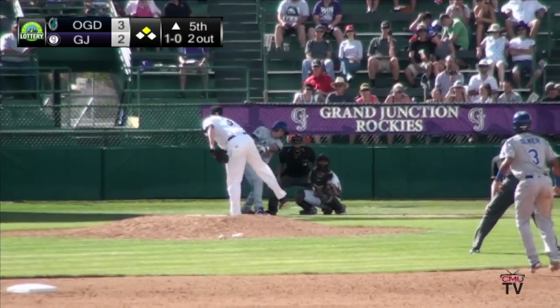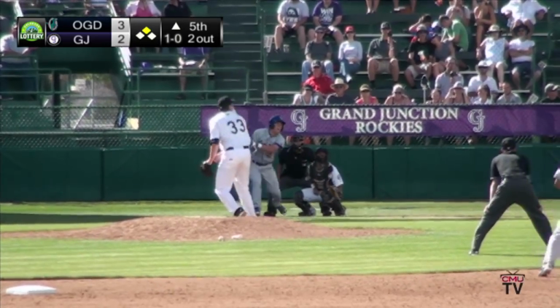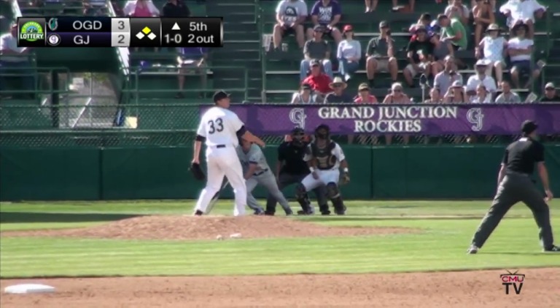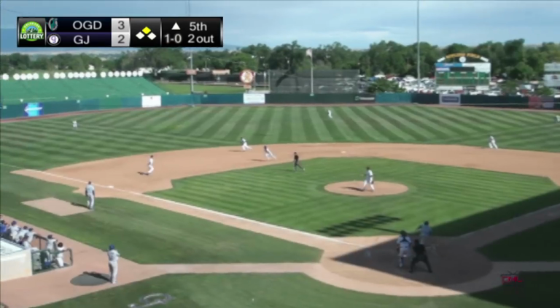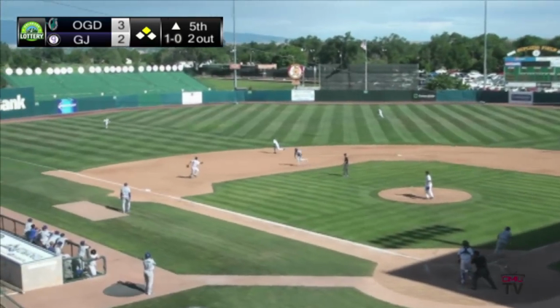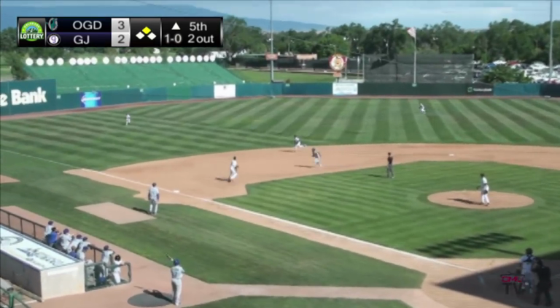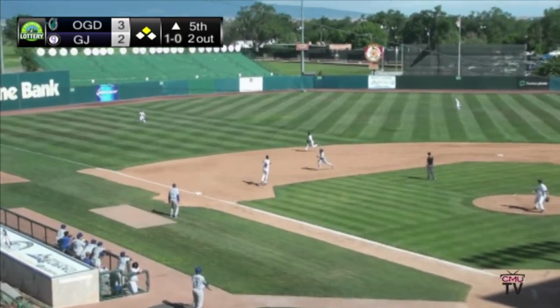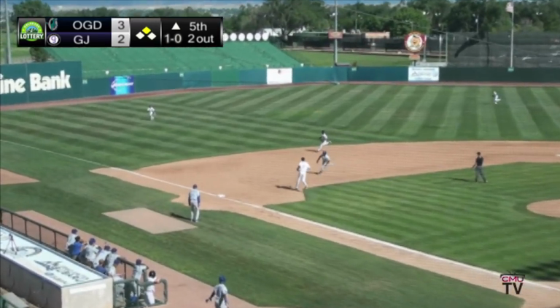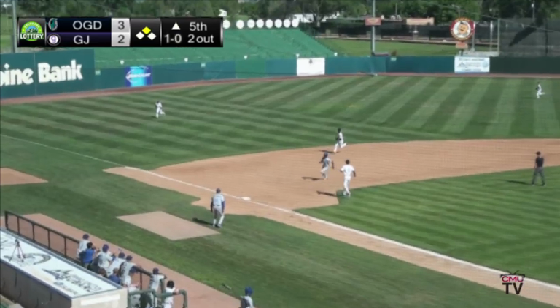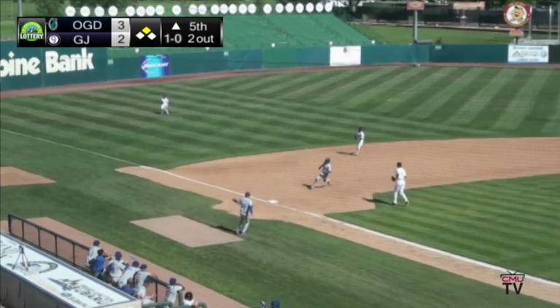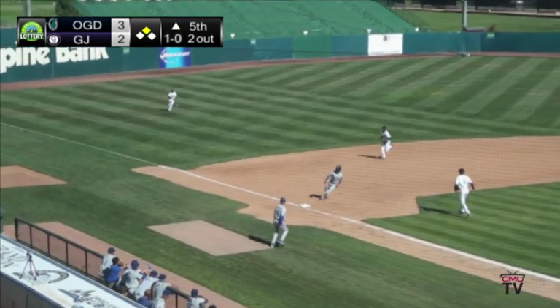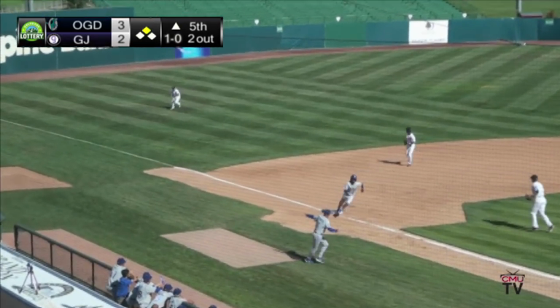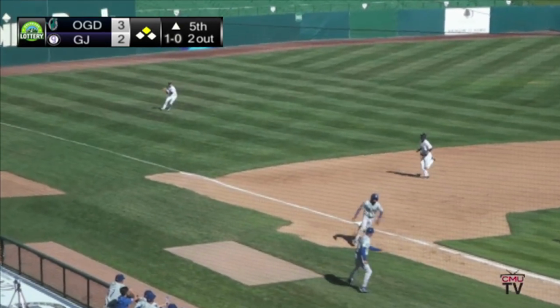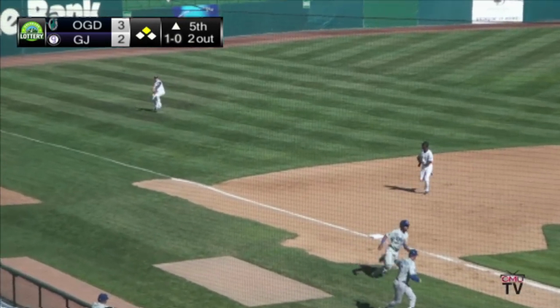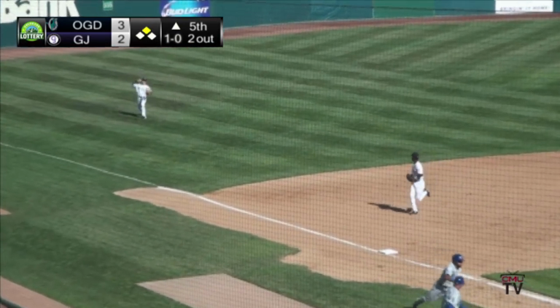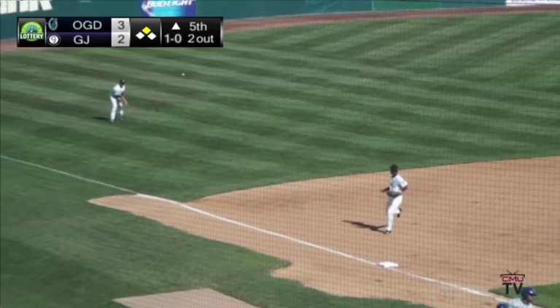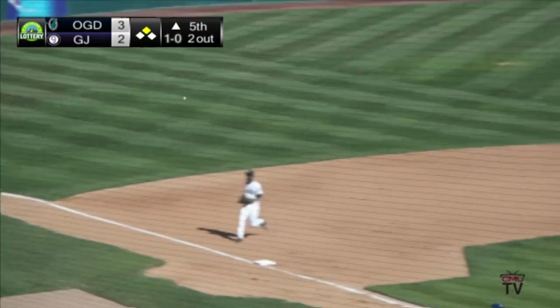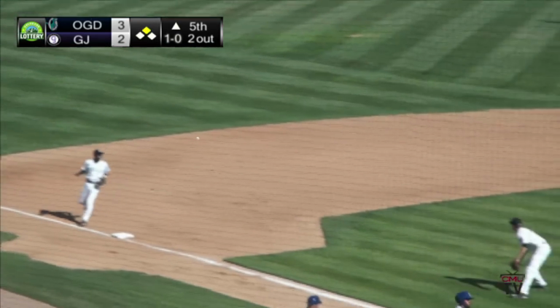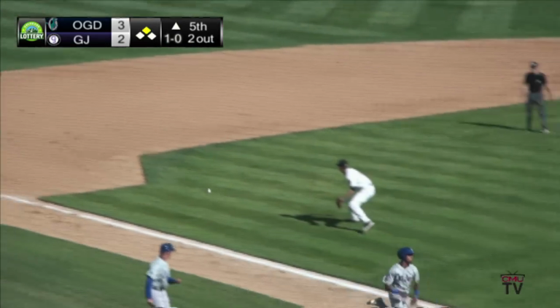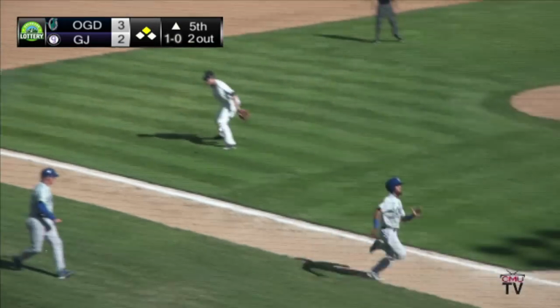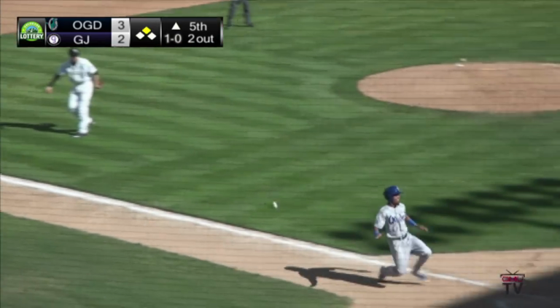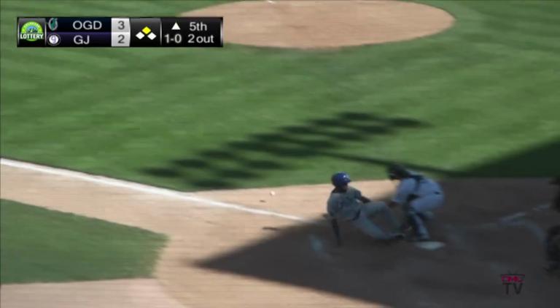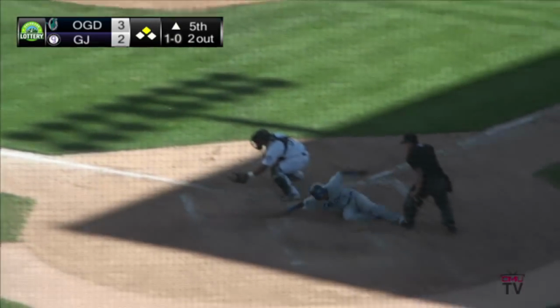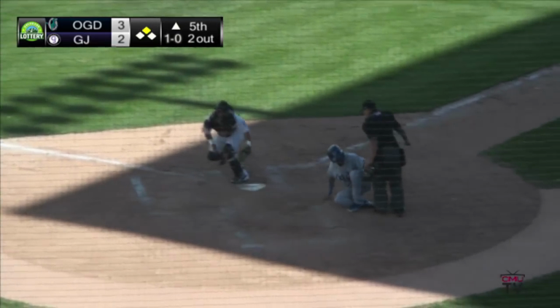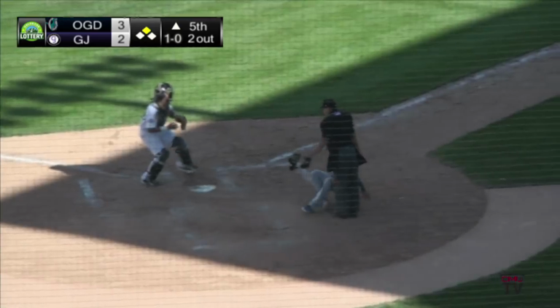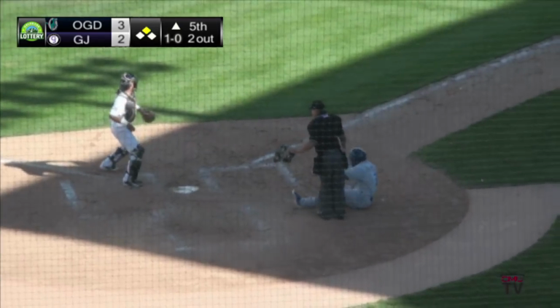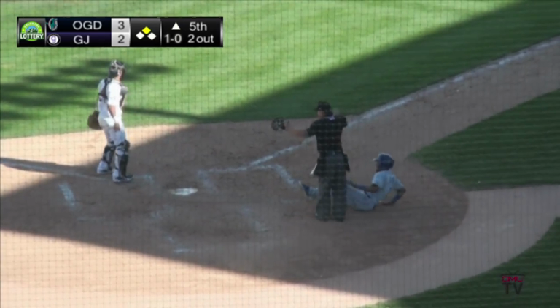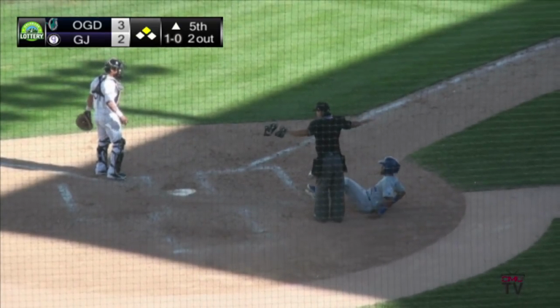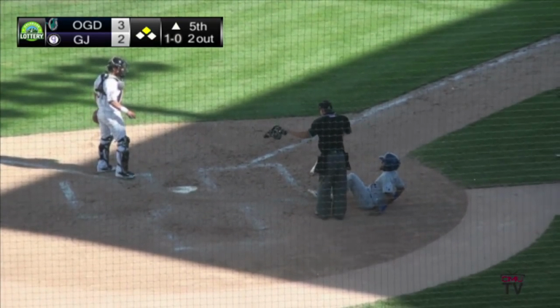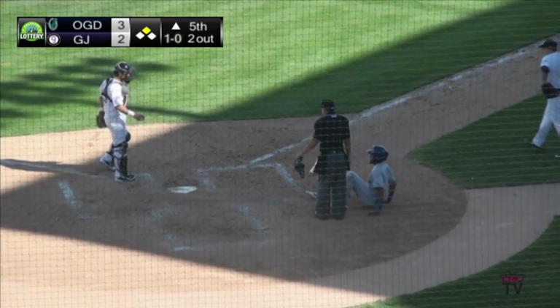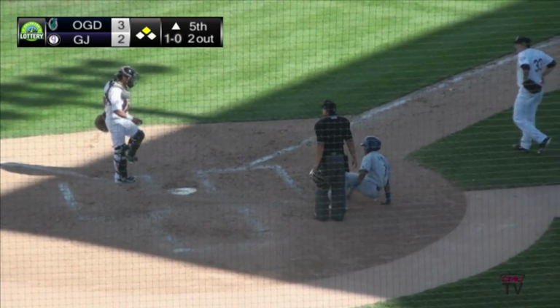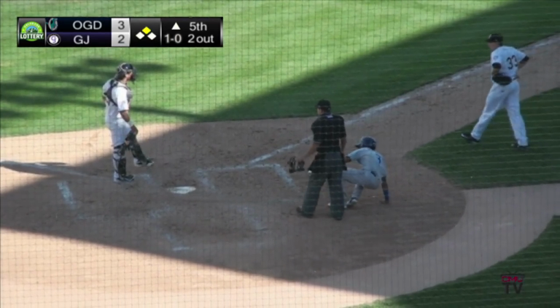The pitch is swung on. A little shallow fly ball to left field. Racing is Anderson — this drops in front of him for a base hit. Ulmer will be waved home. He'll score as the throw to the plate is late.